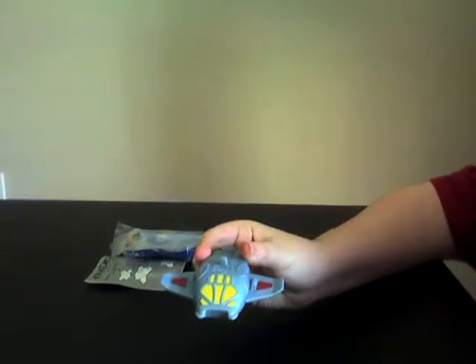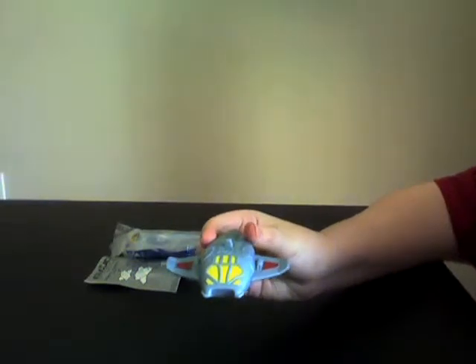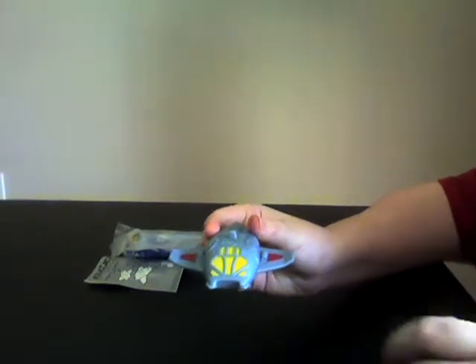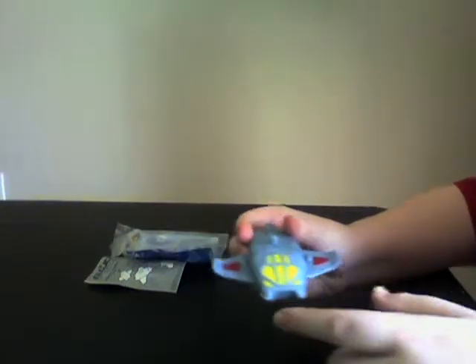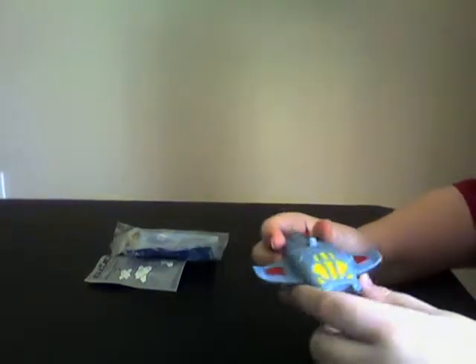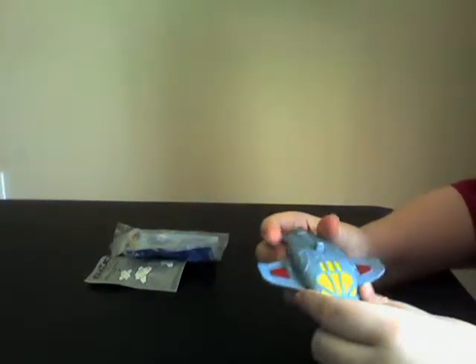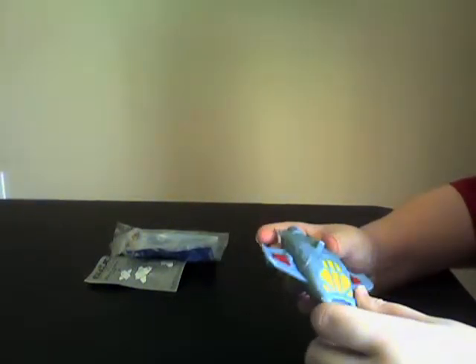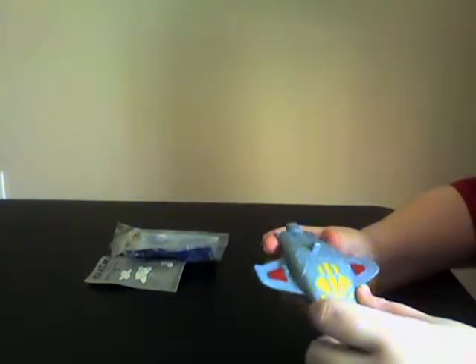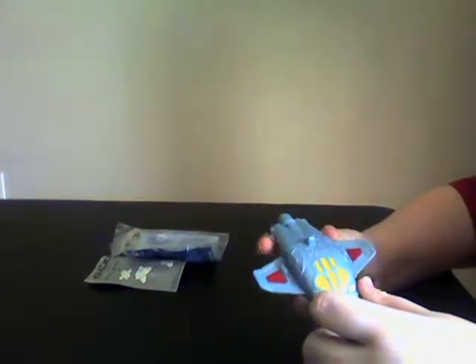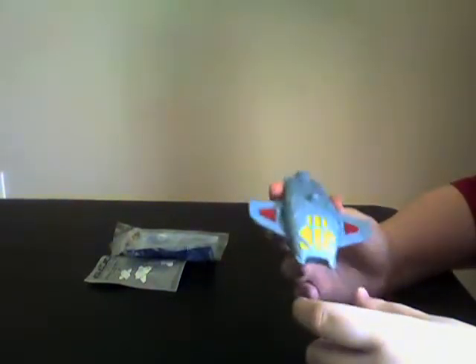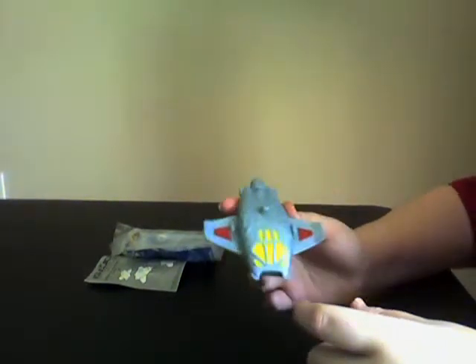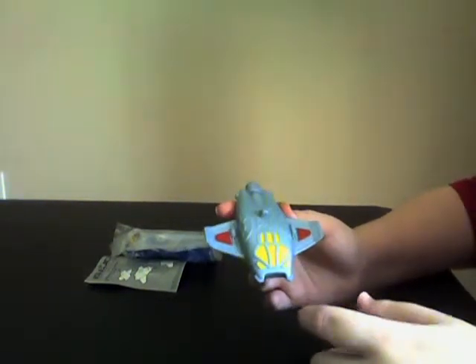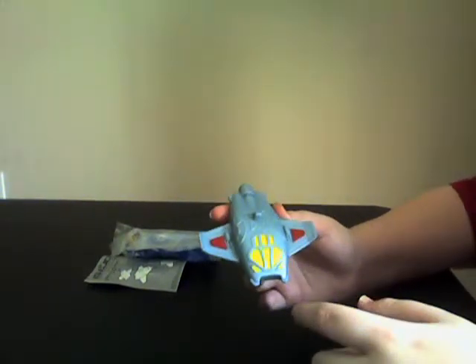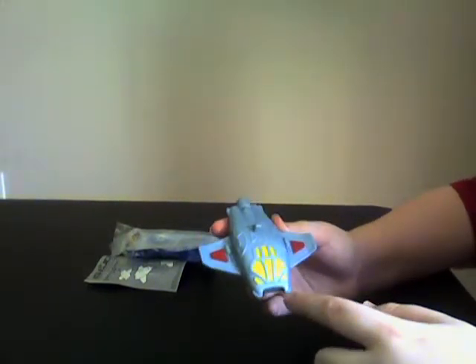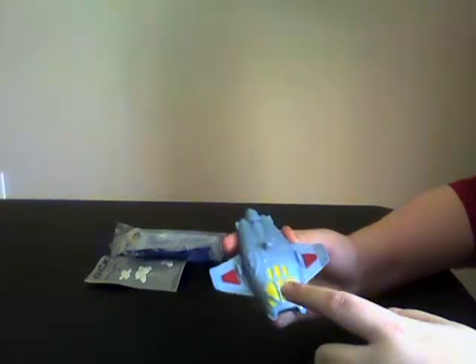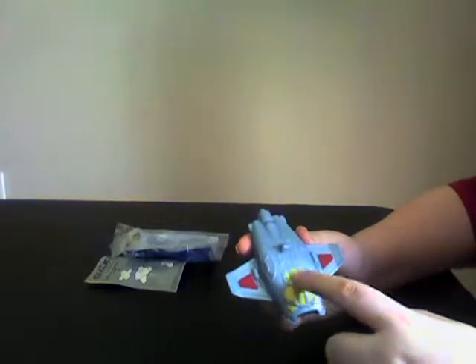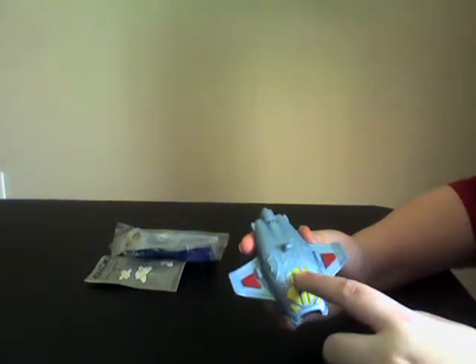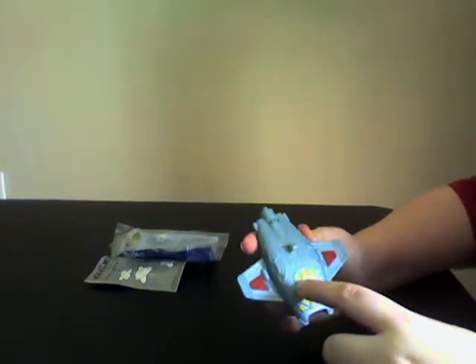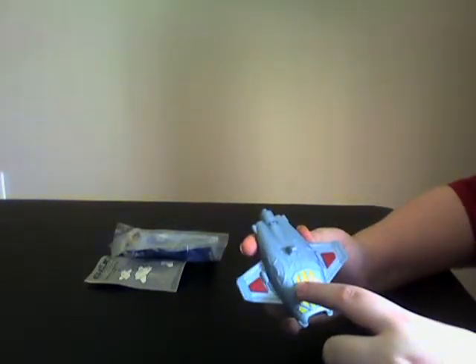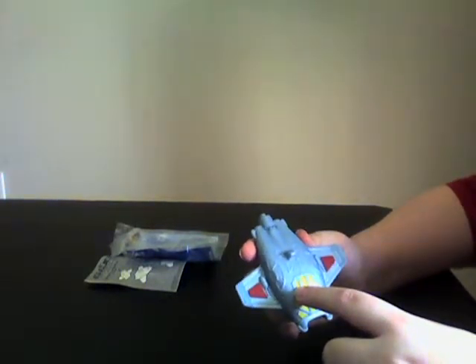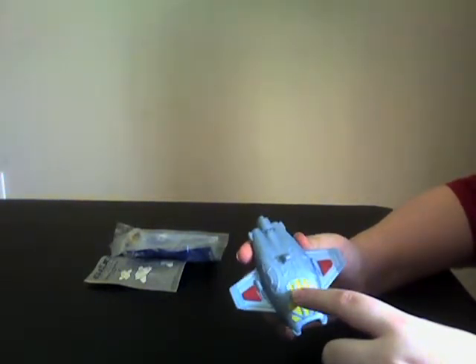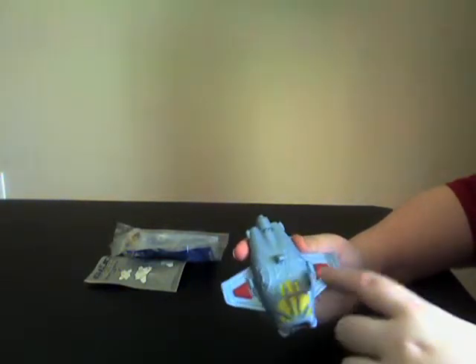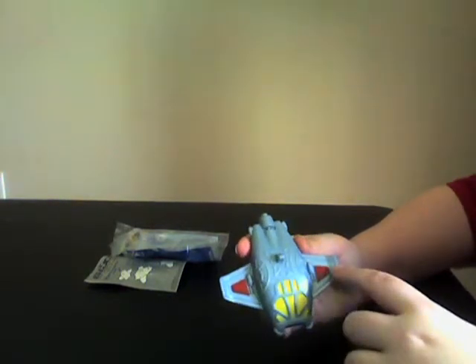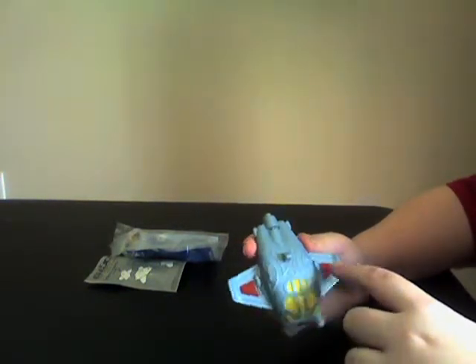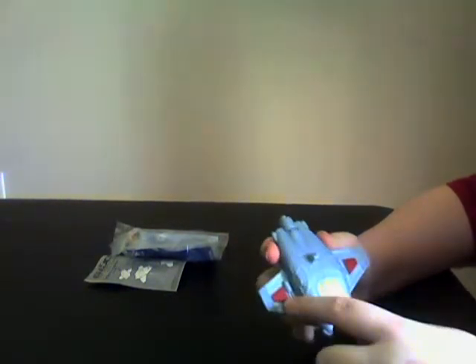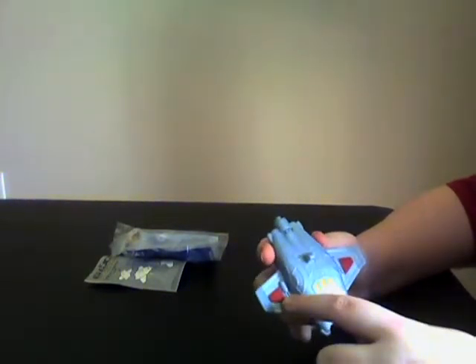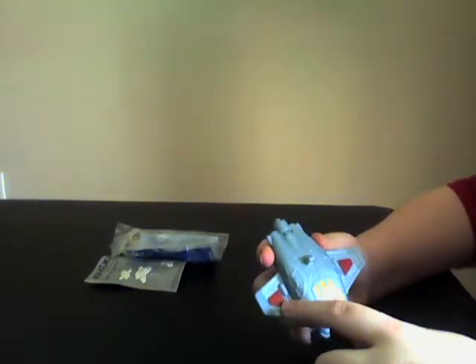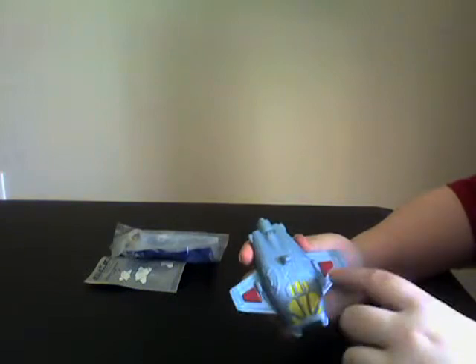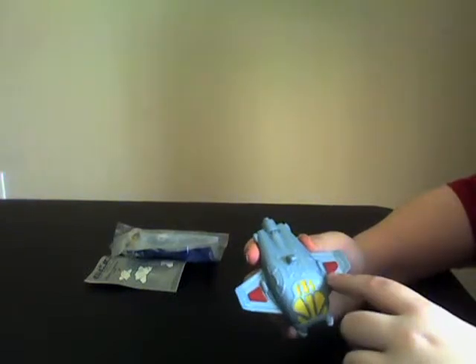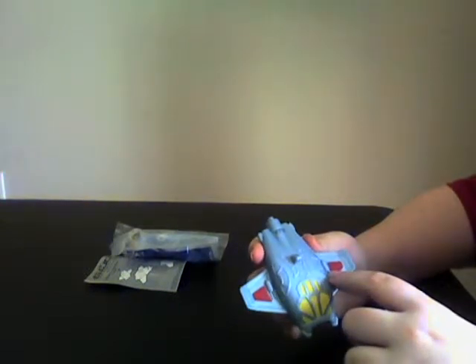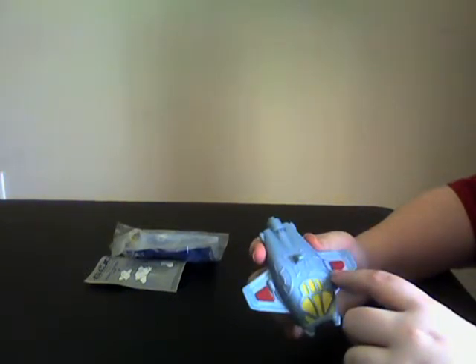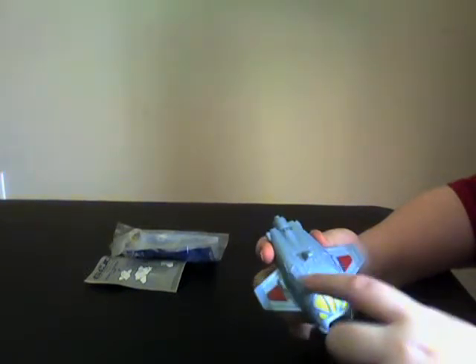Hello, this is JRS Reviews doing my video review of the Mantis set. Now it has a yellow window, it has some wings, red paint here, red paint here, some guns.